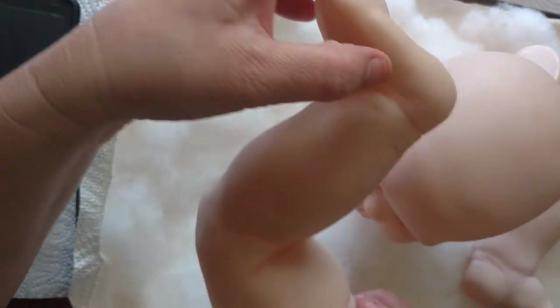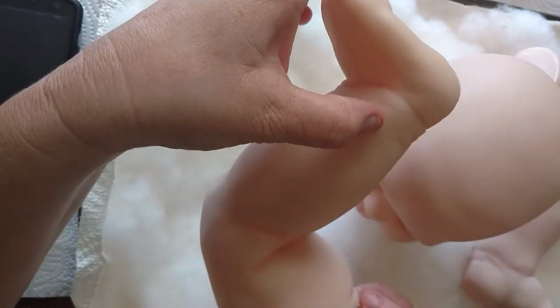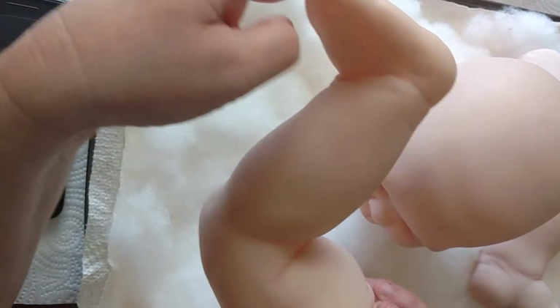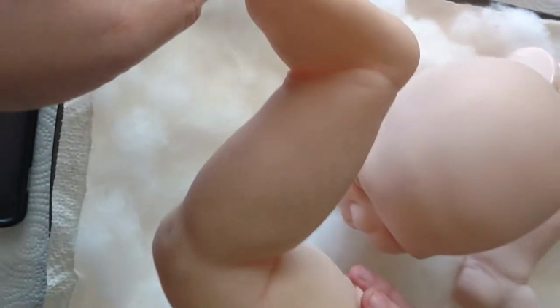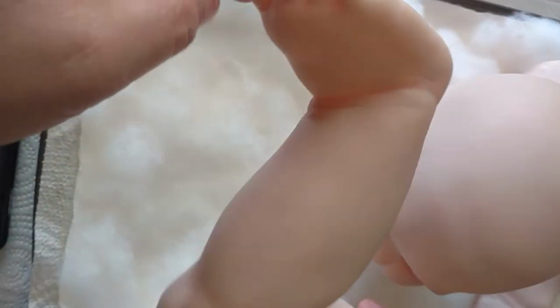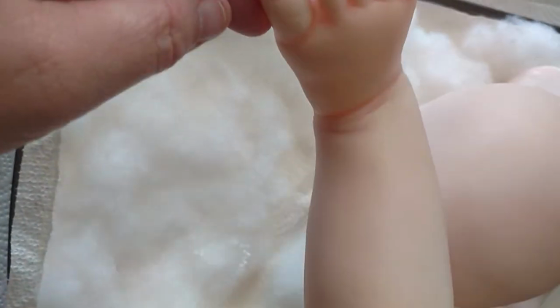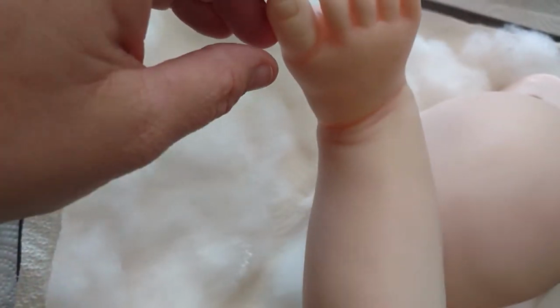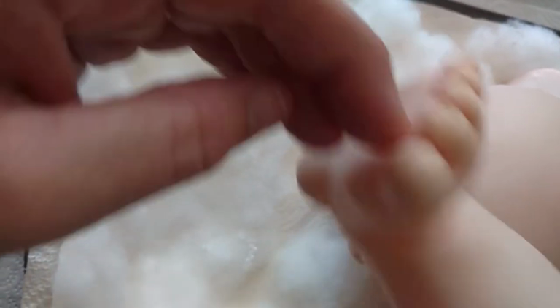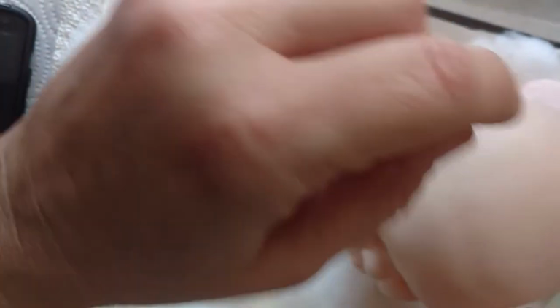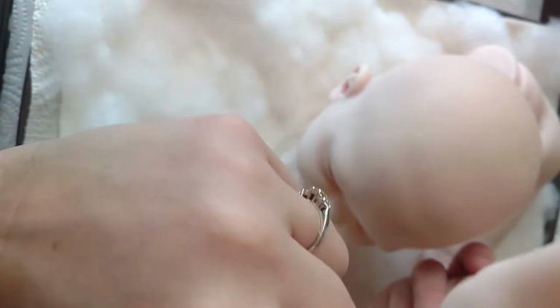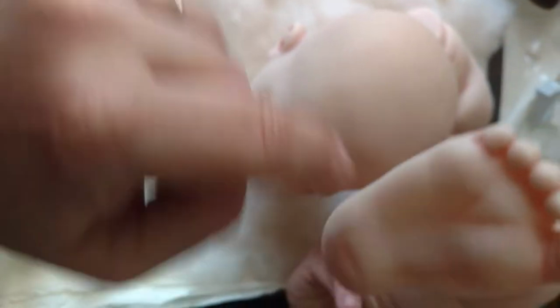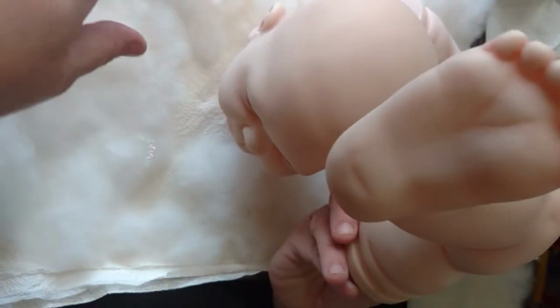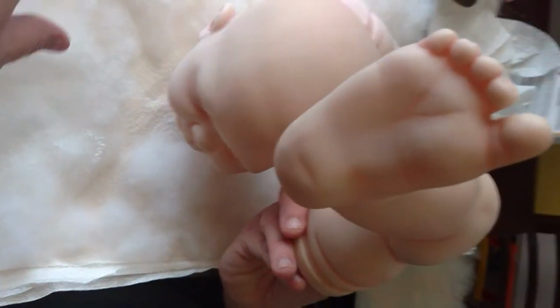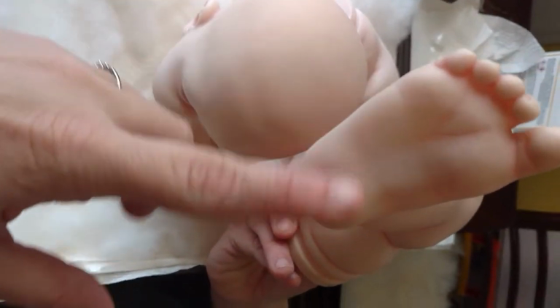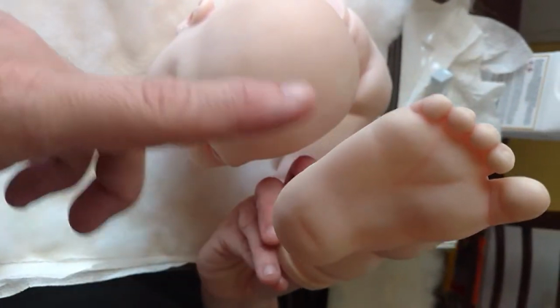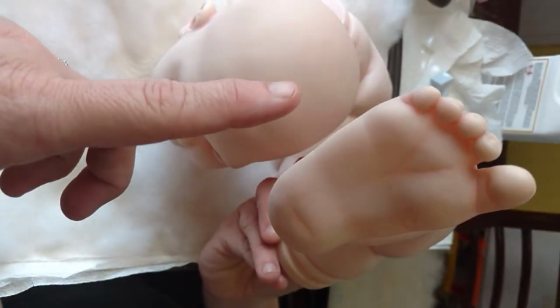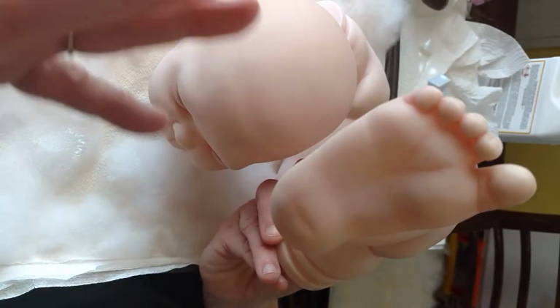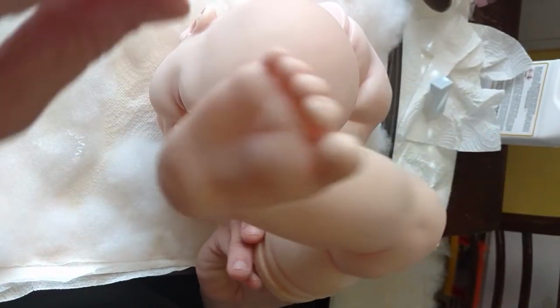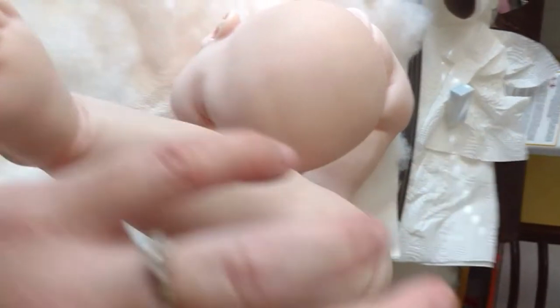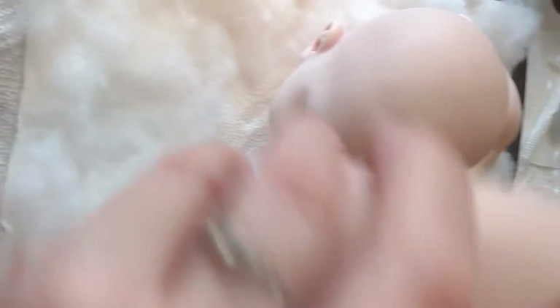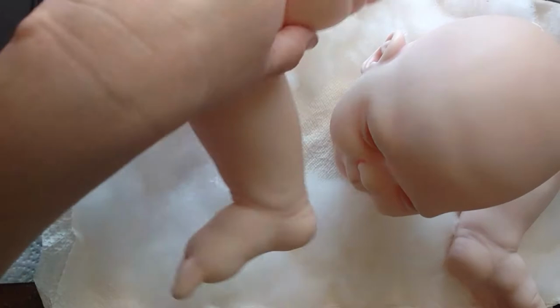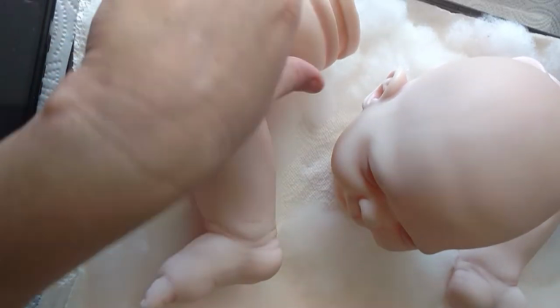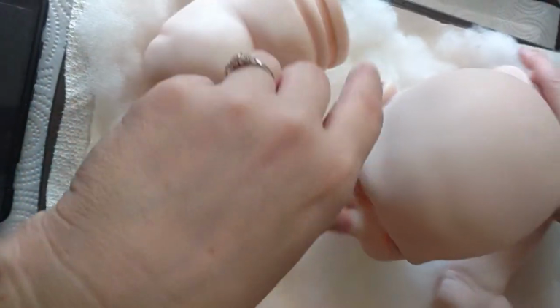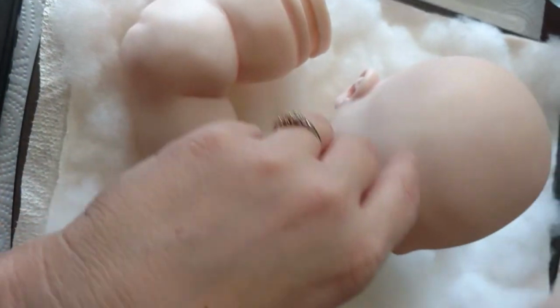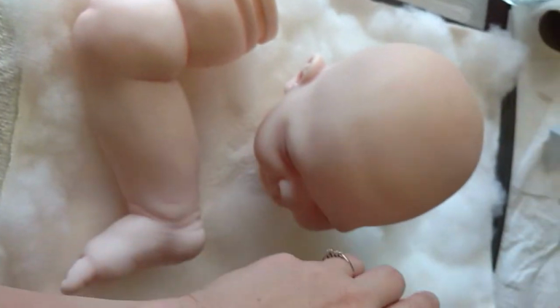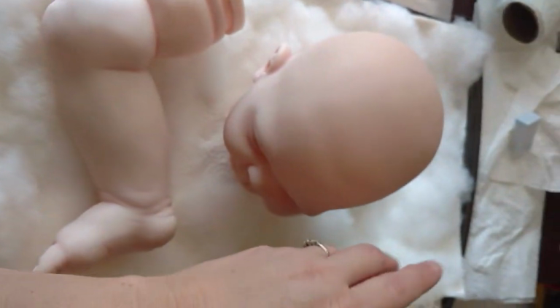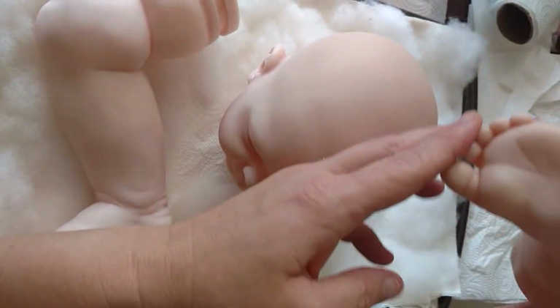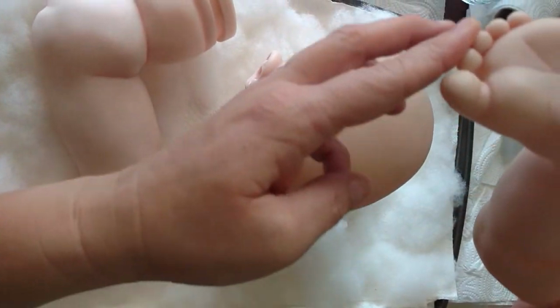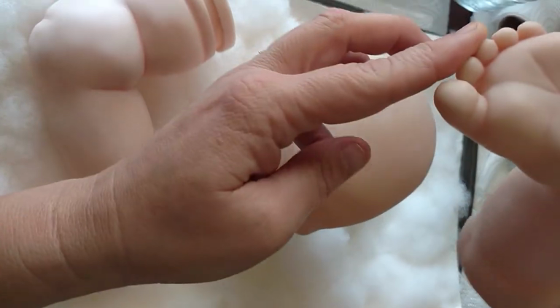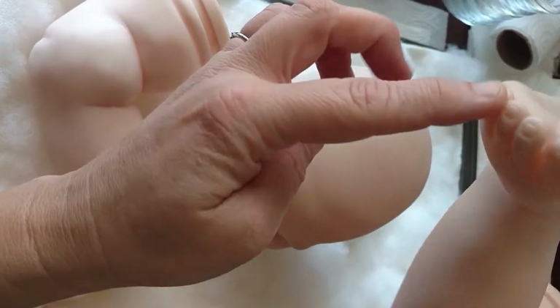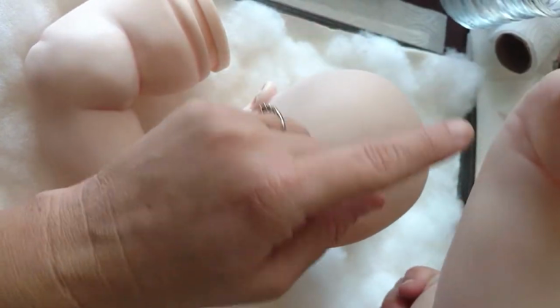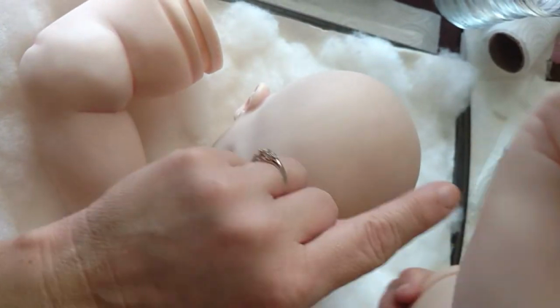There's some veining here on top of the foot, and I did a little bit of blue undertone on the bottom of the foot. It's very subtle — not going to be super vibrant on the foot either.